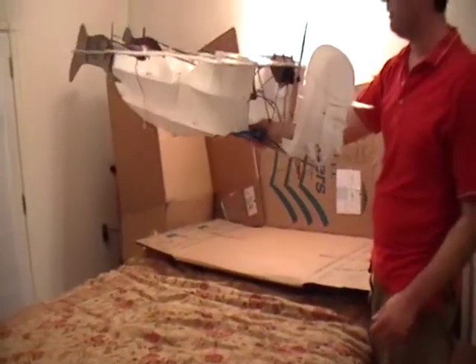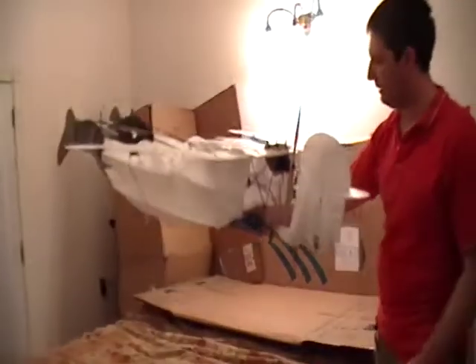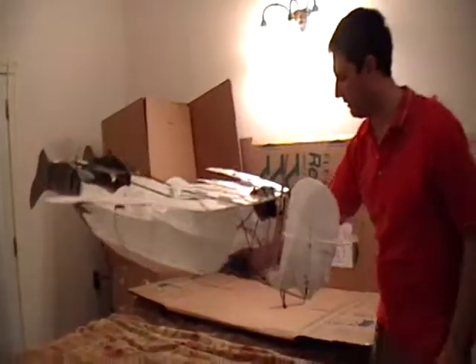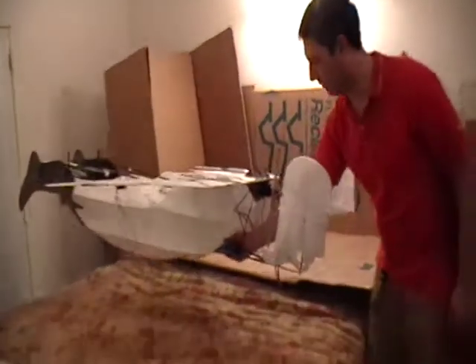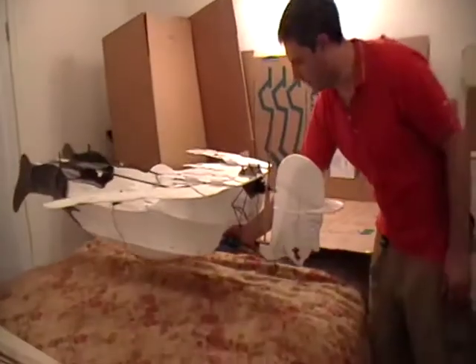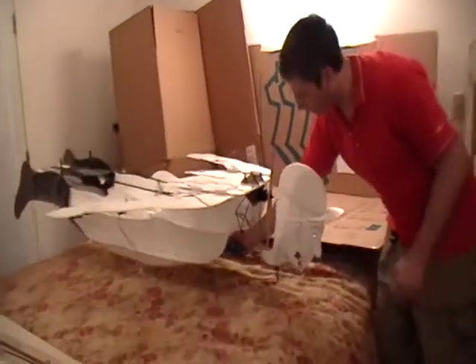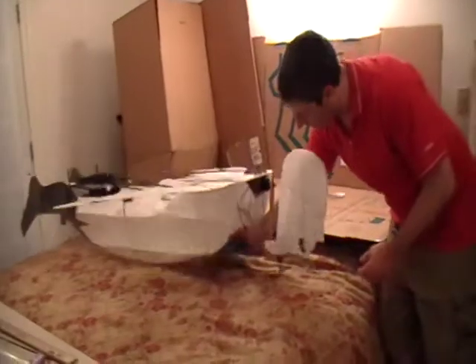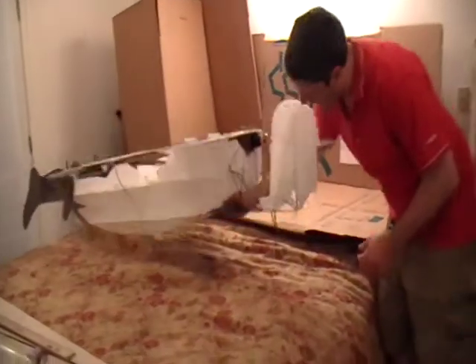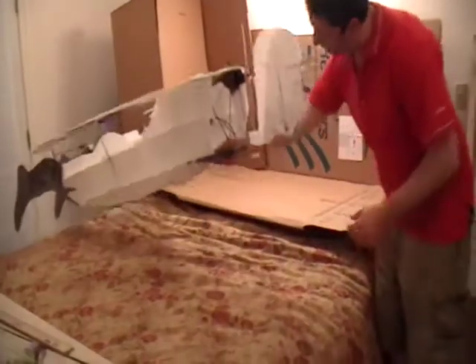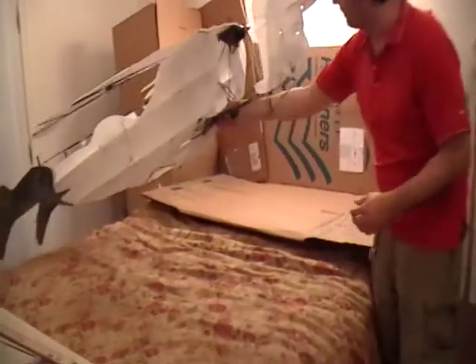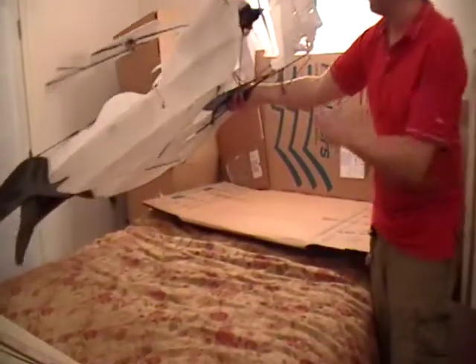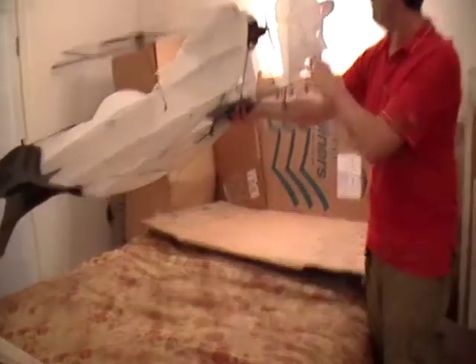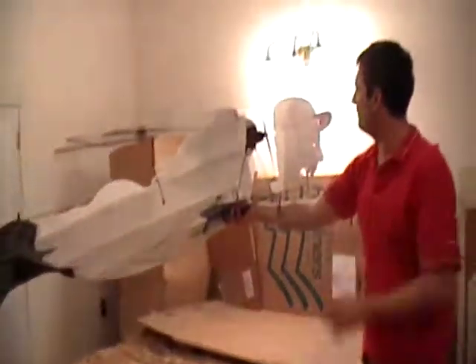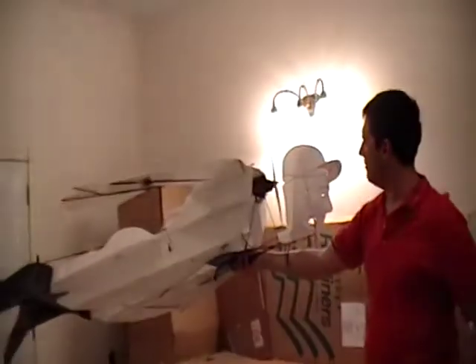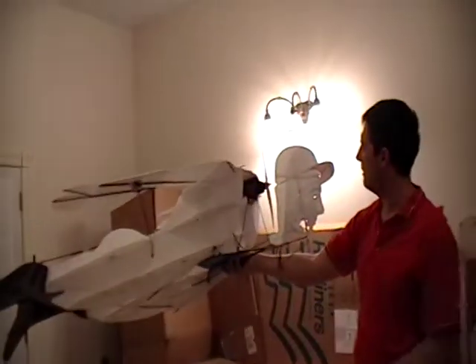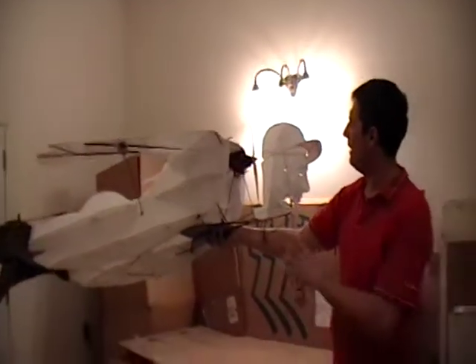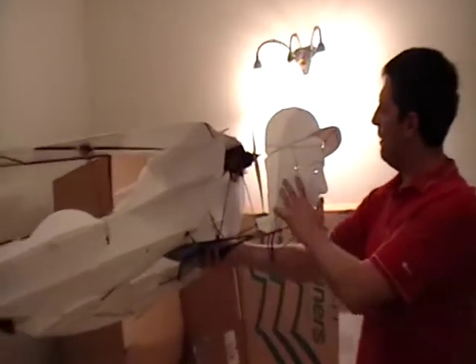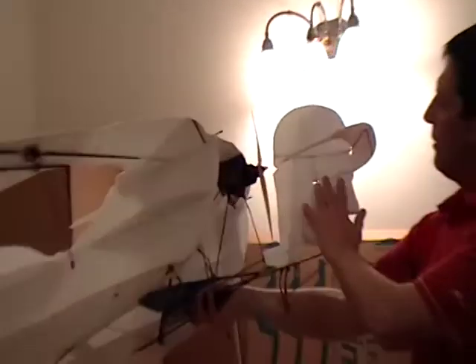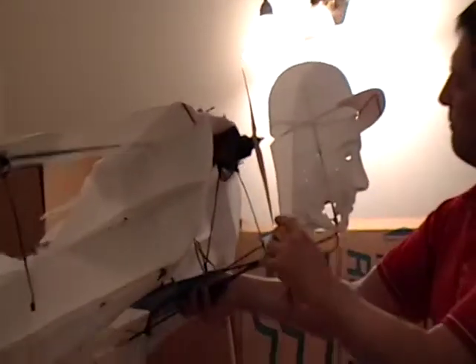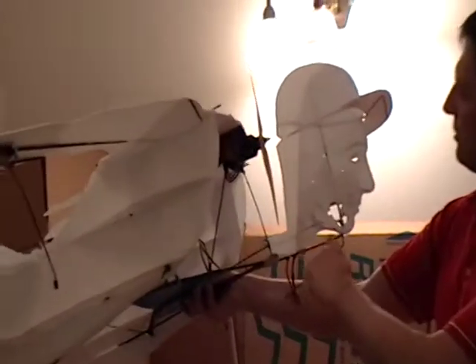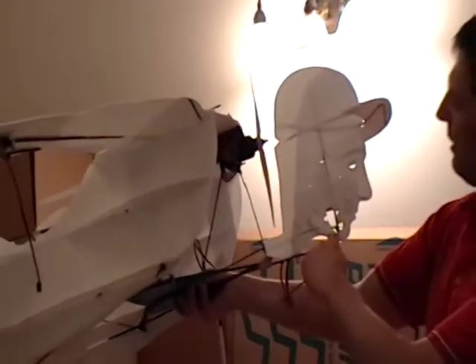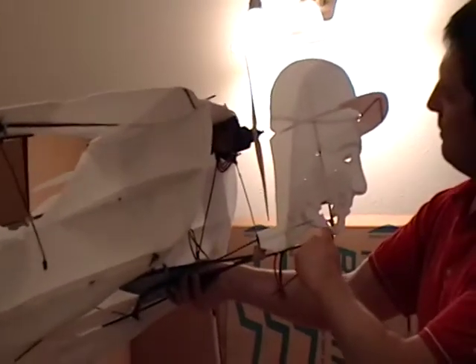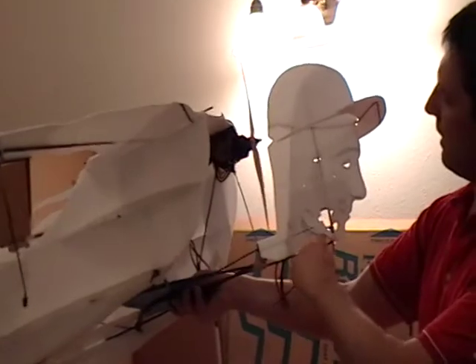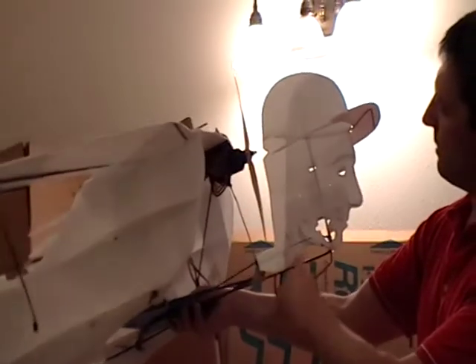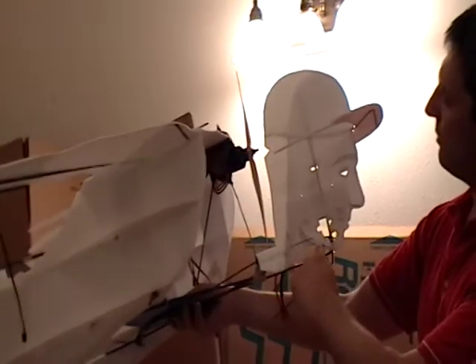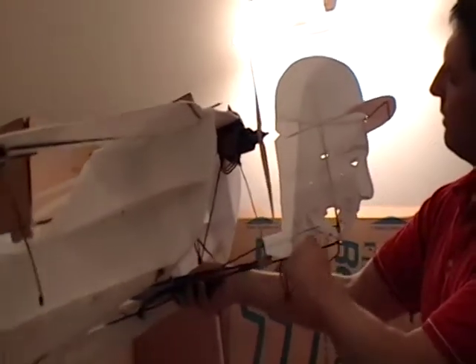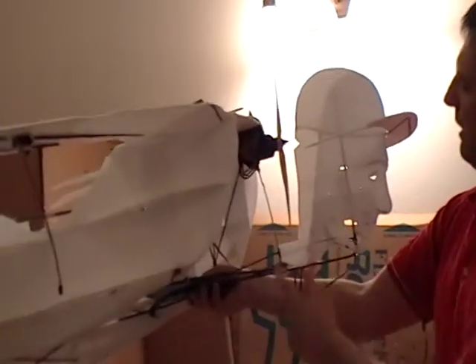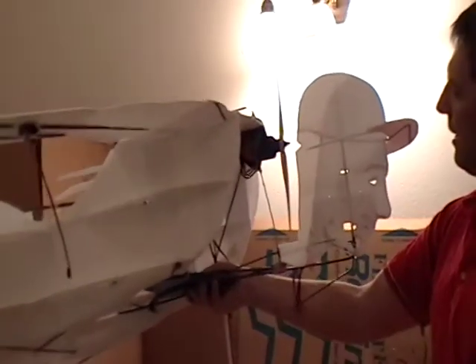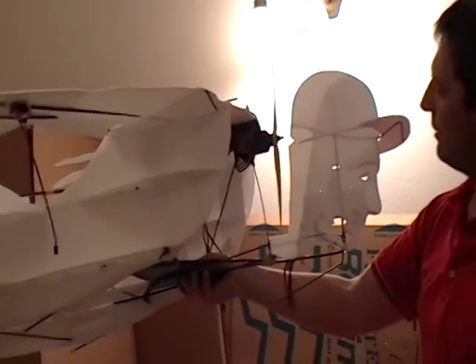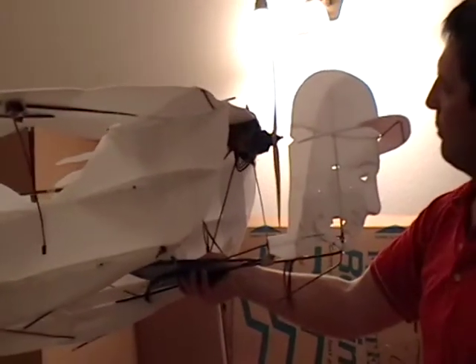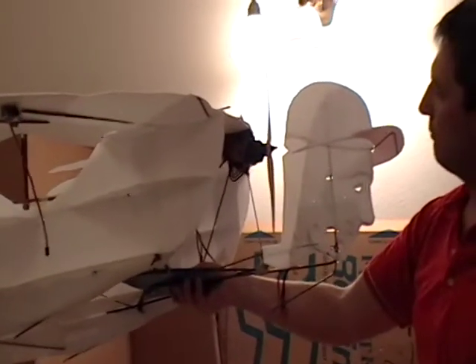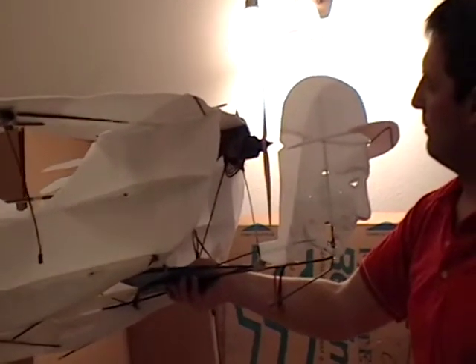A couple other things I've got going on: you can do custom face shapes. If you do a custom face shape, you can cut this up under here and make it look a little more realistic.